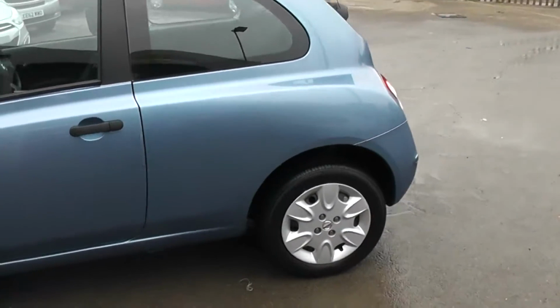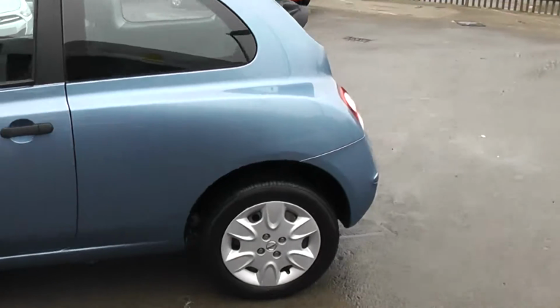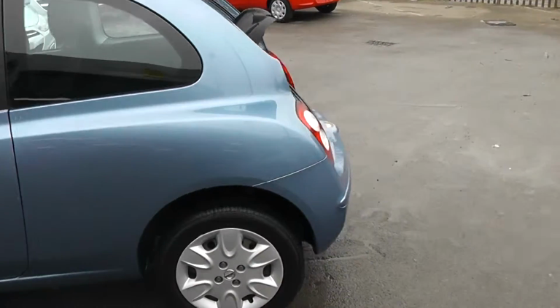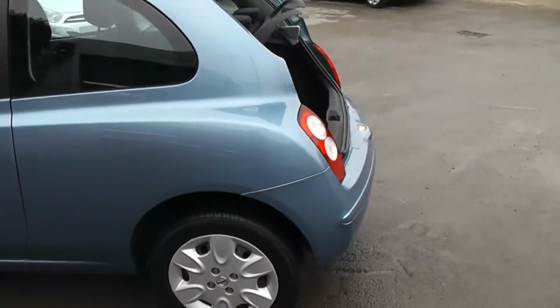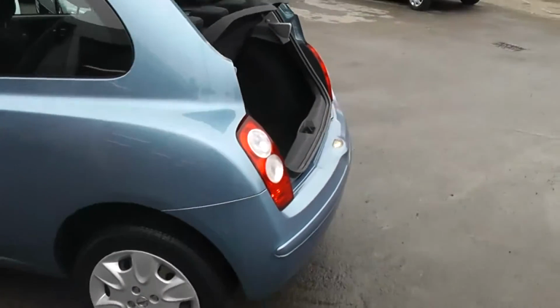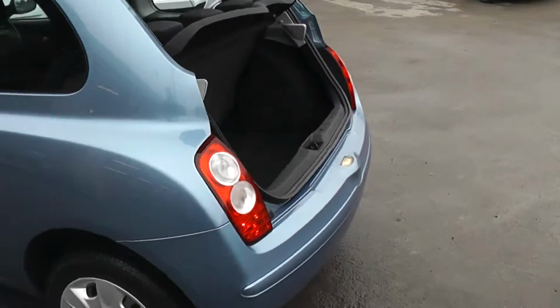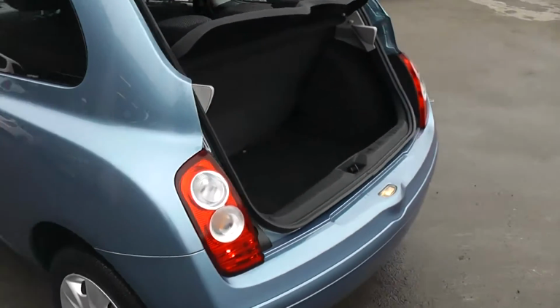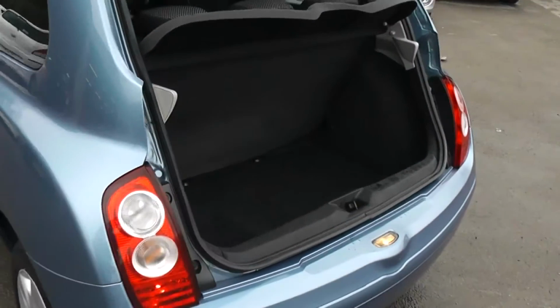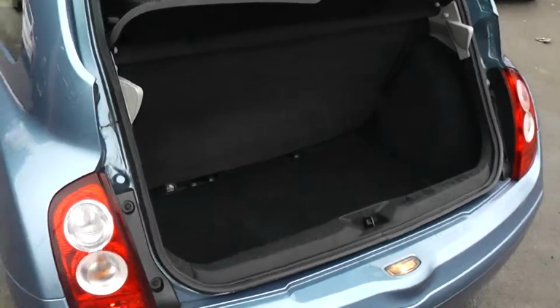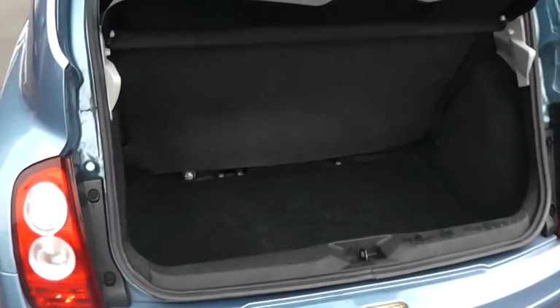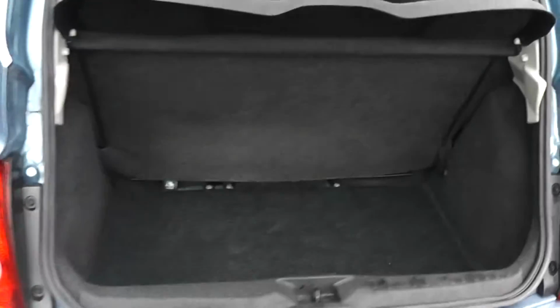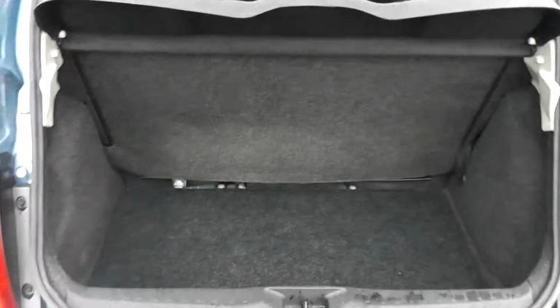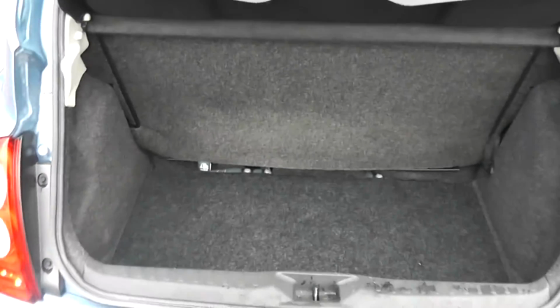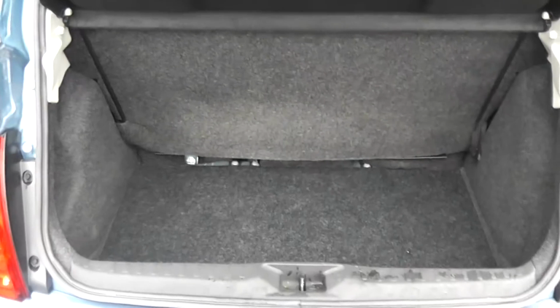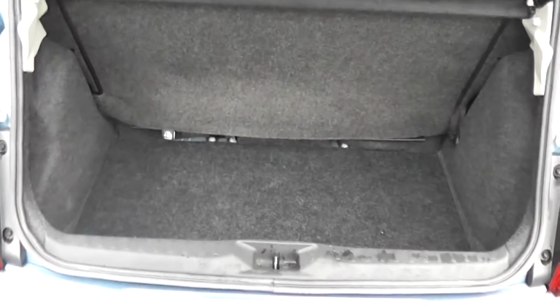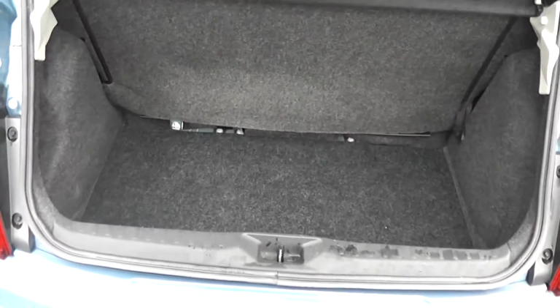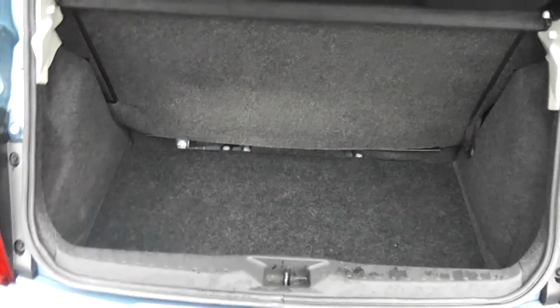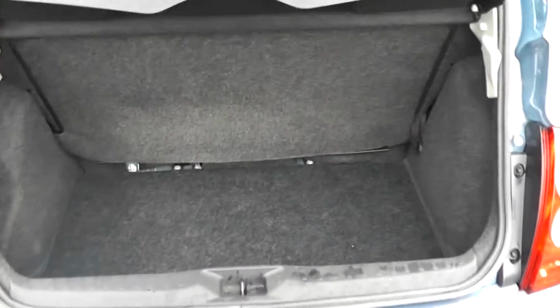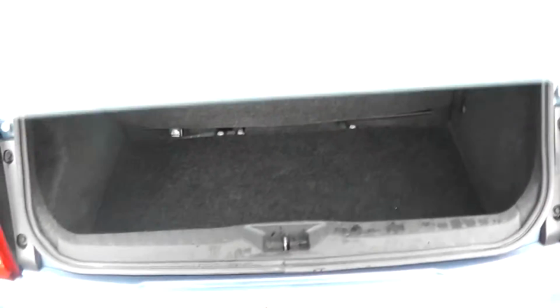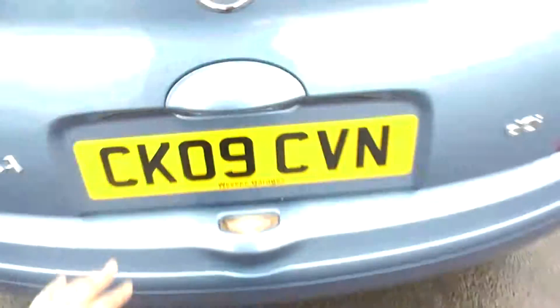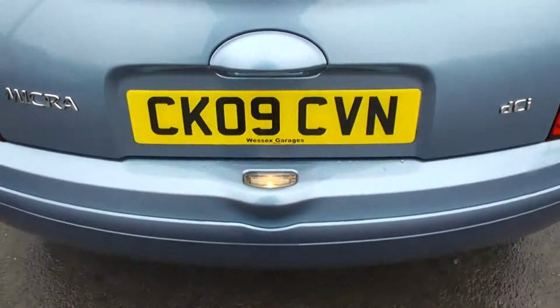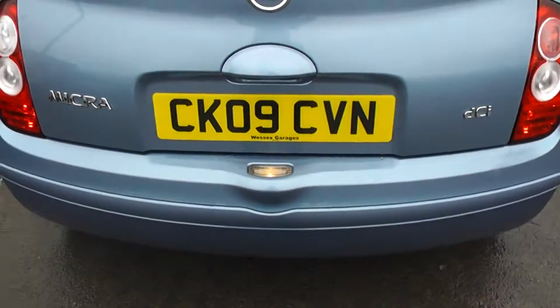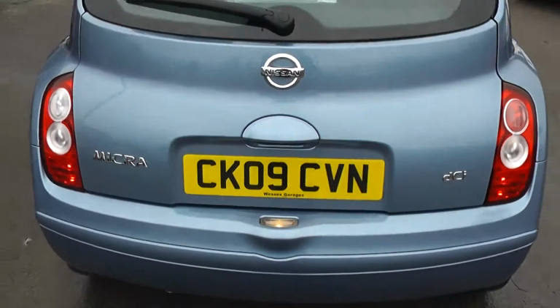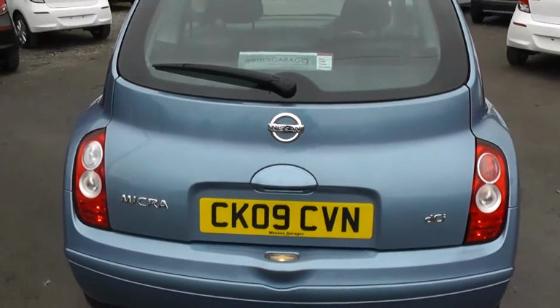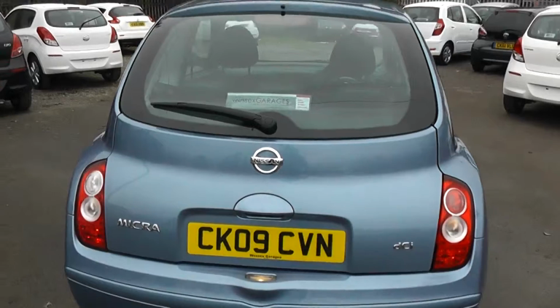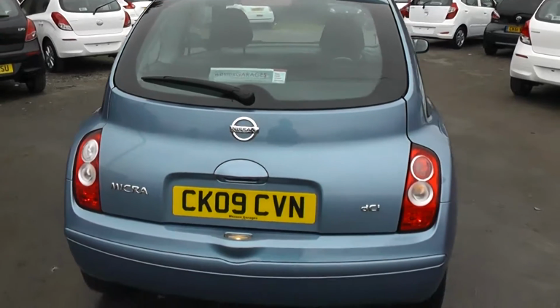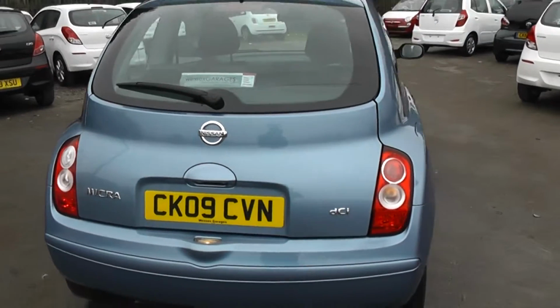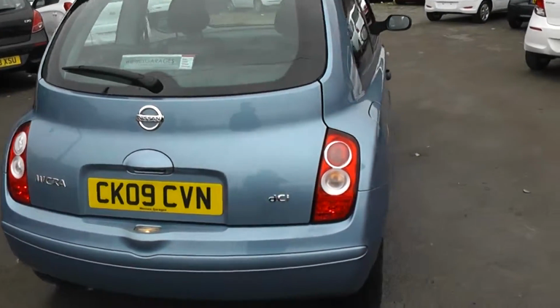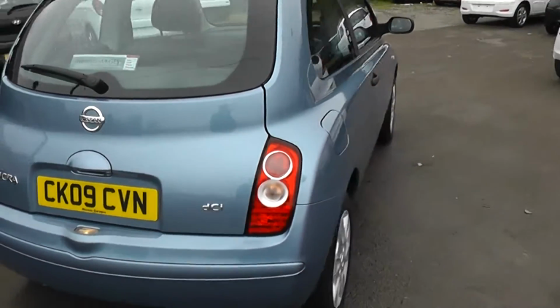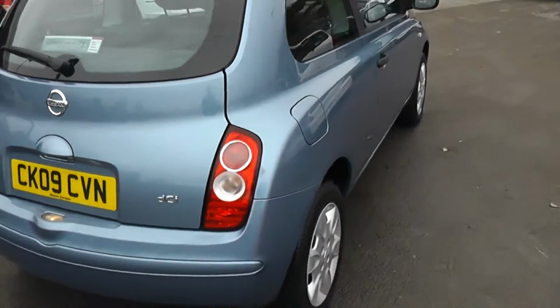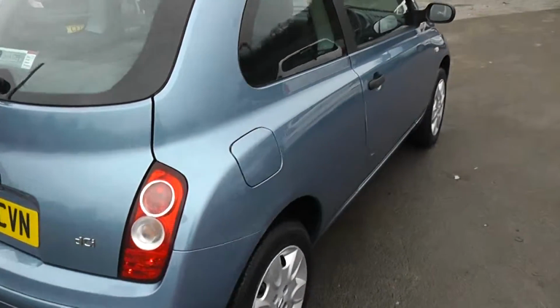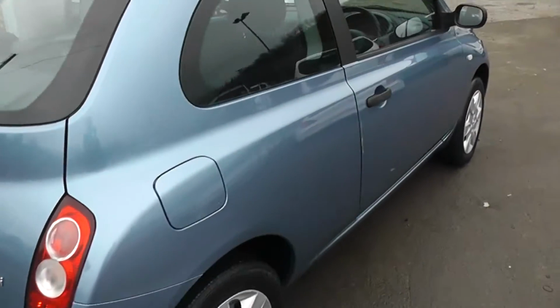Moving around to the boot. Very large, spacious boot. This is a three-door model.